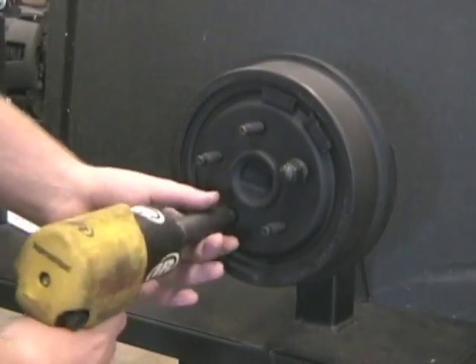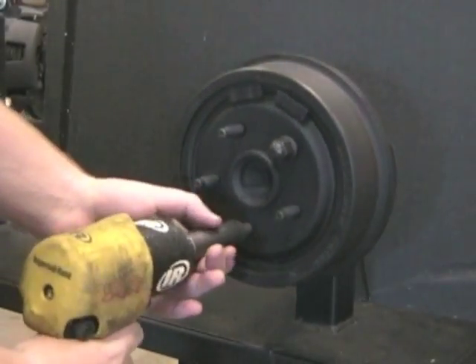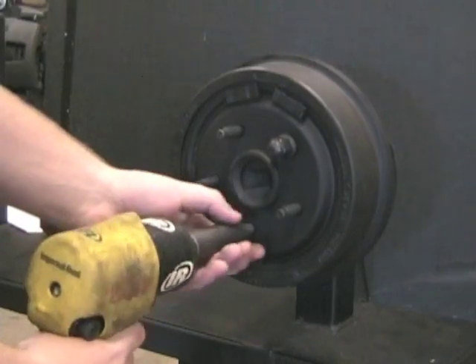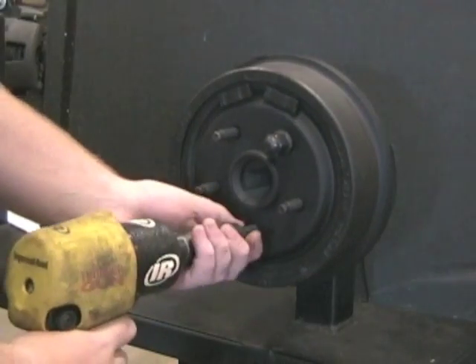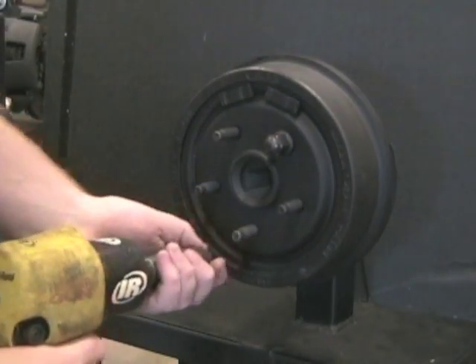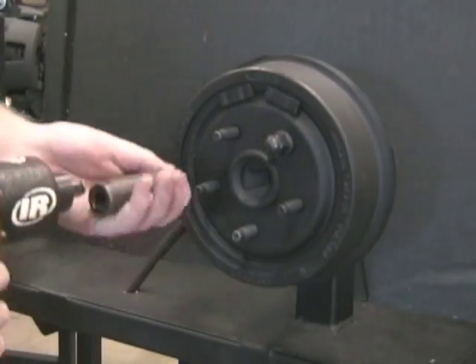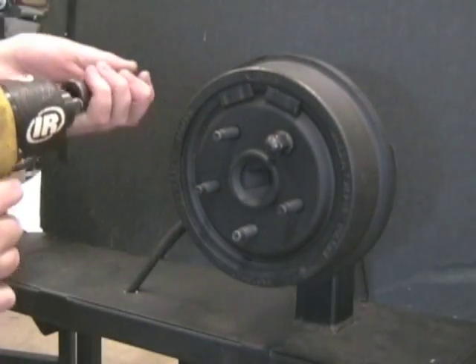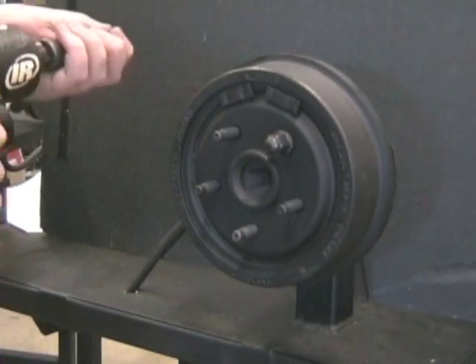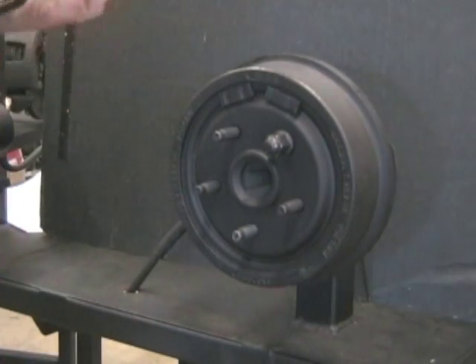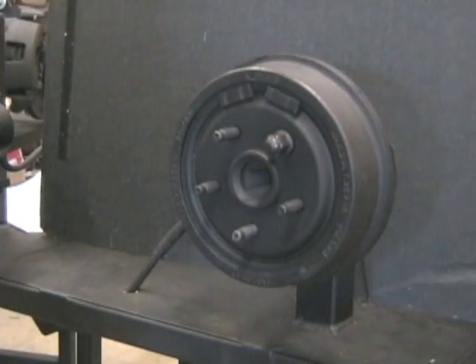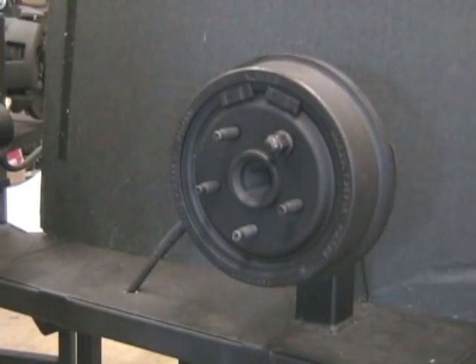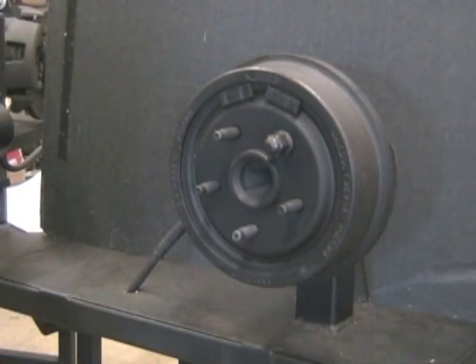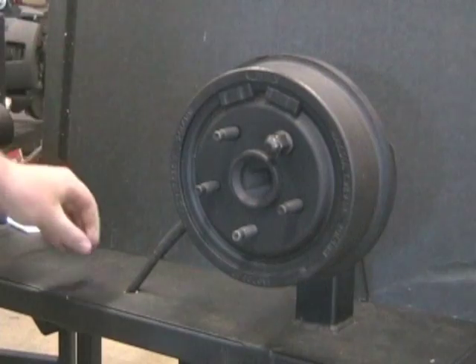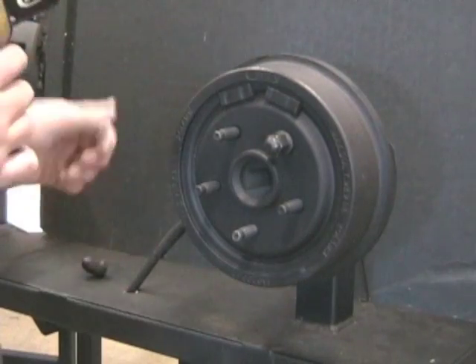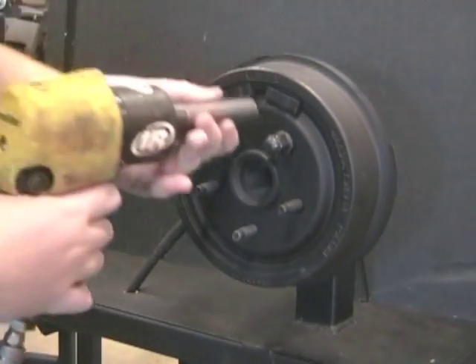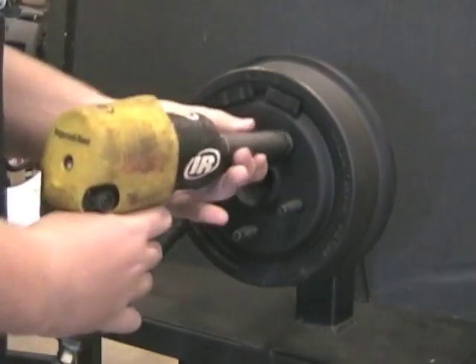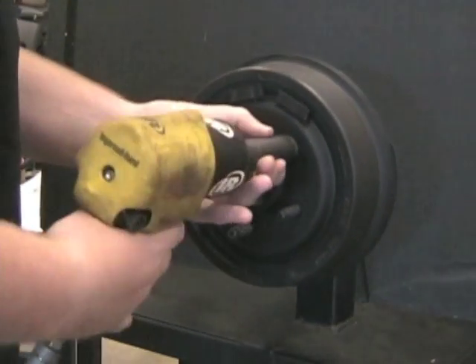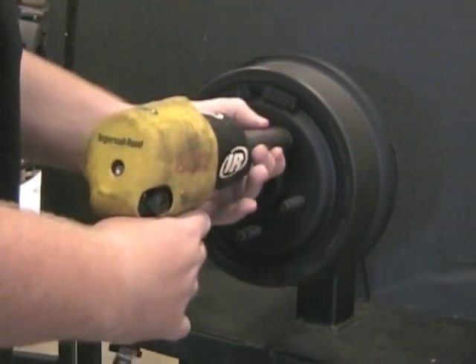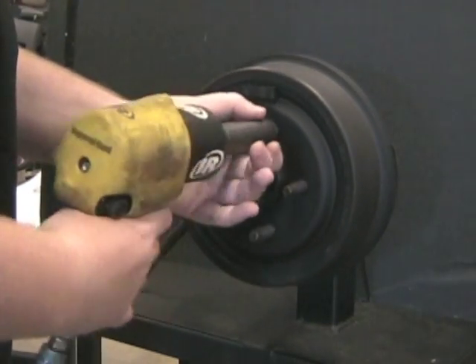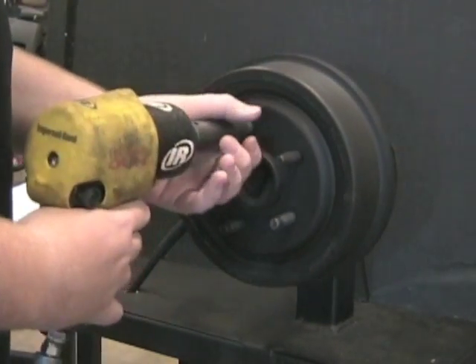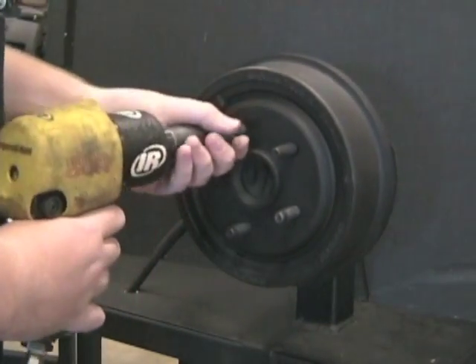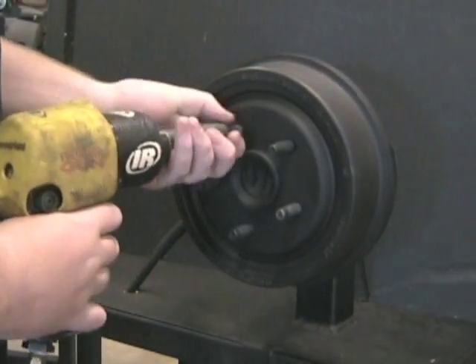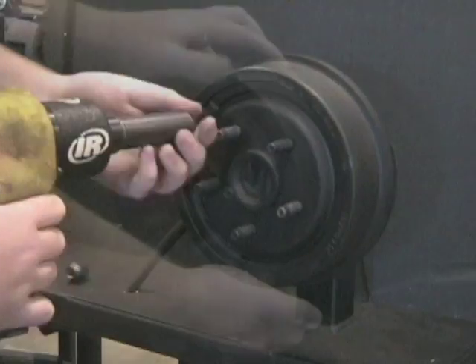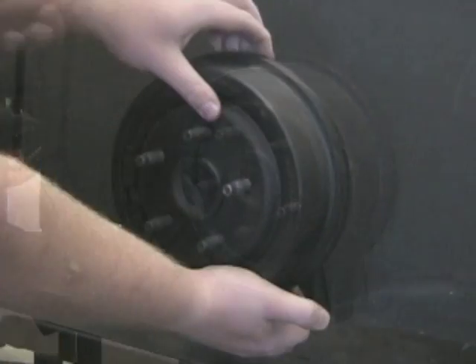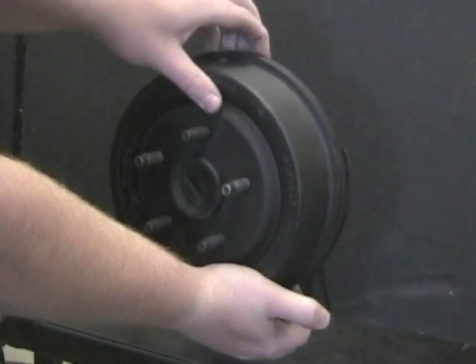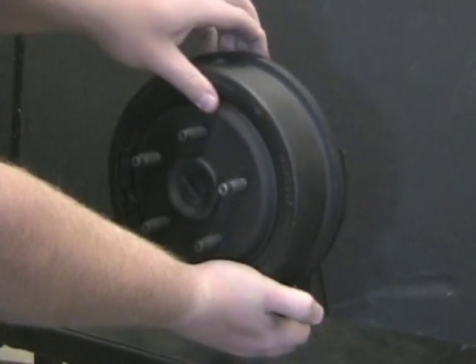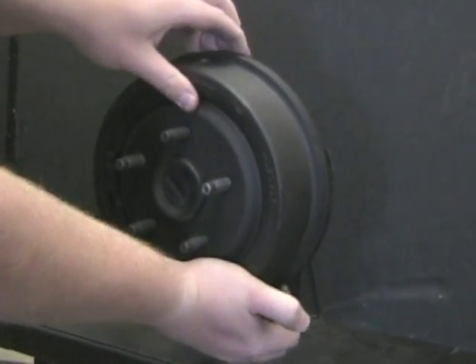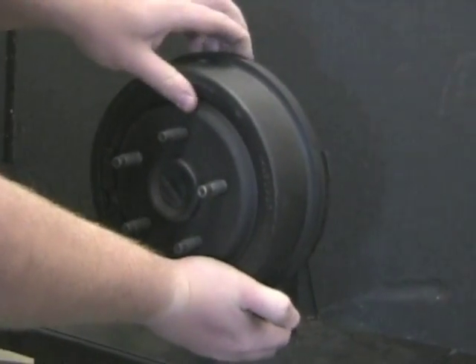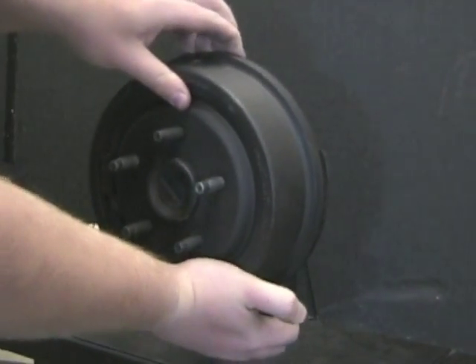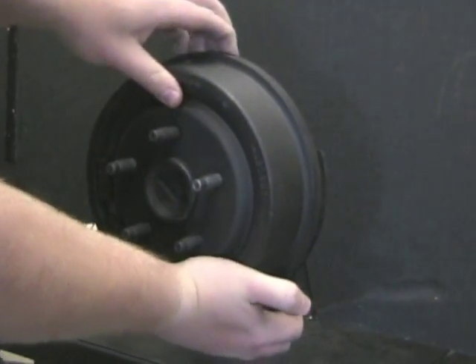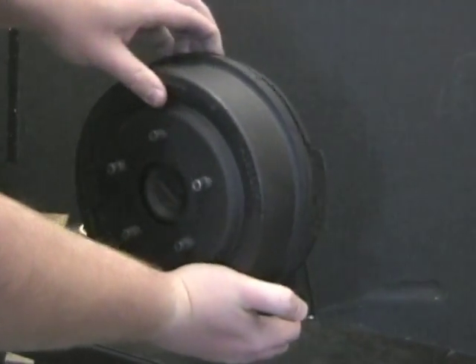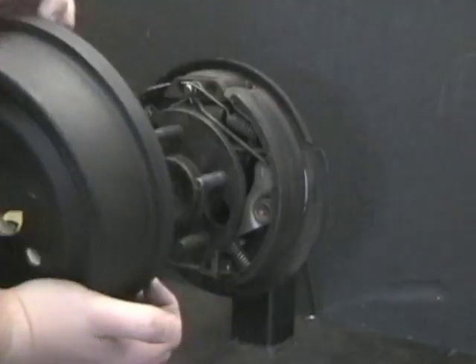Remove the lug nuts from the brake drum. Remove the brake drum. If the brake drum is hard to remove, use a plastic dead blow hammer and tap the drum until it loosens up and comes off.